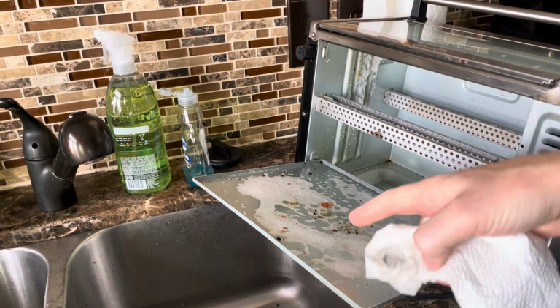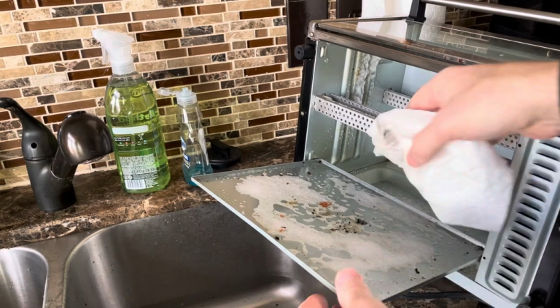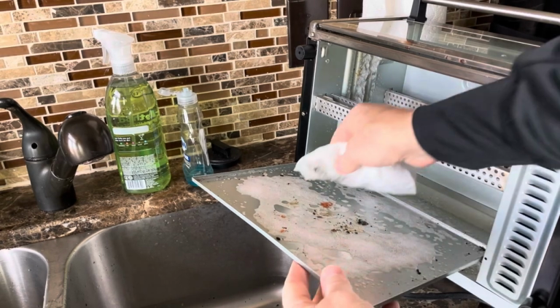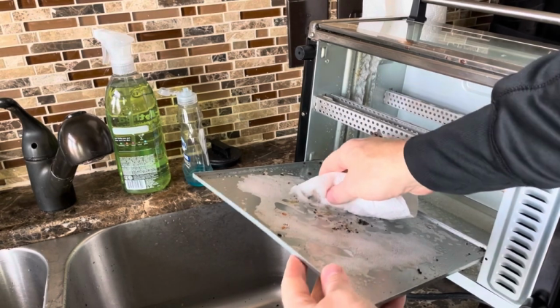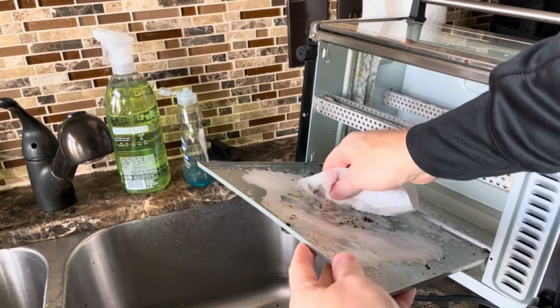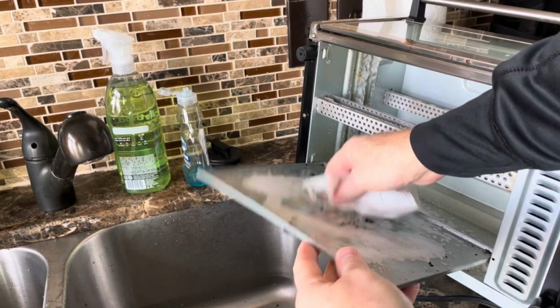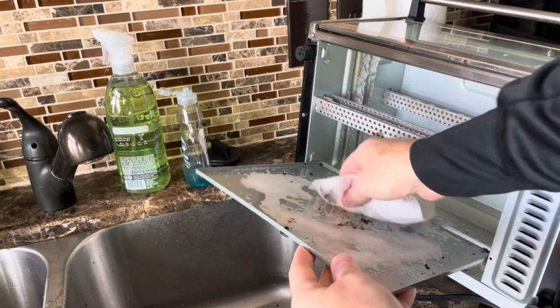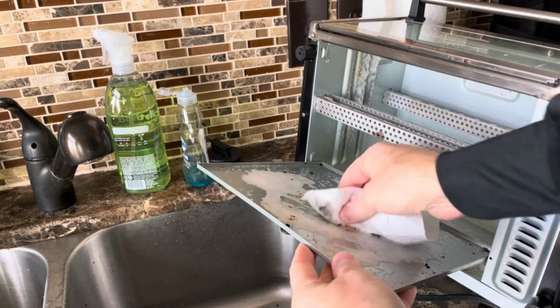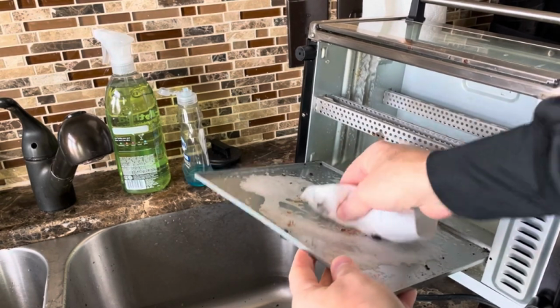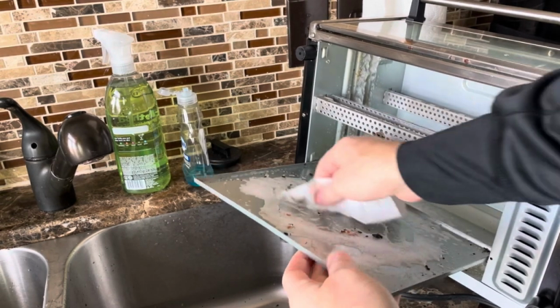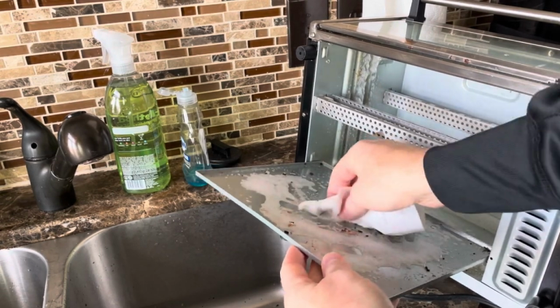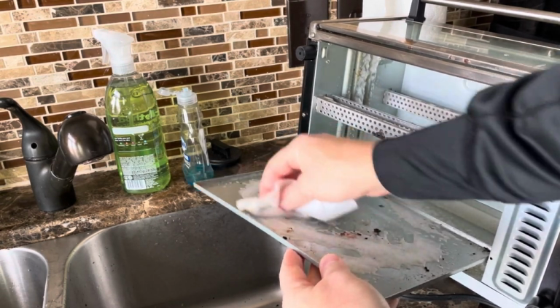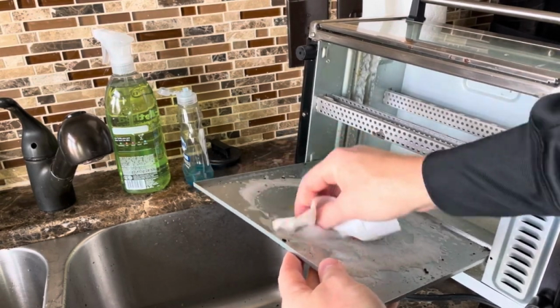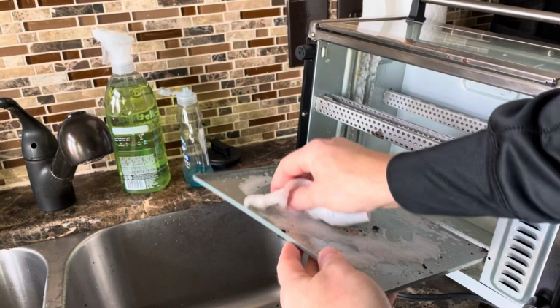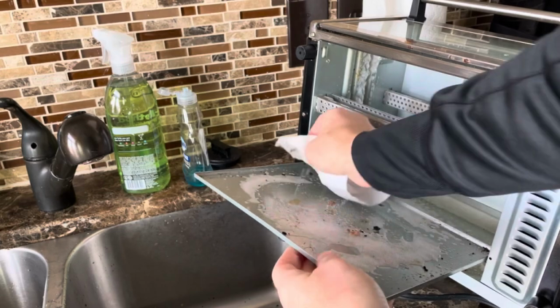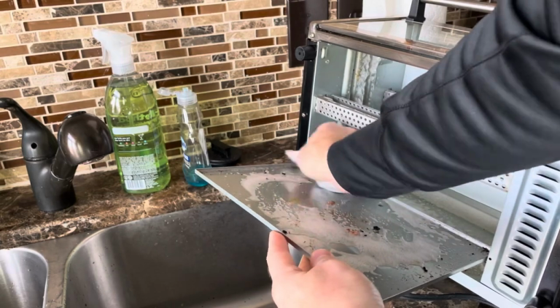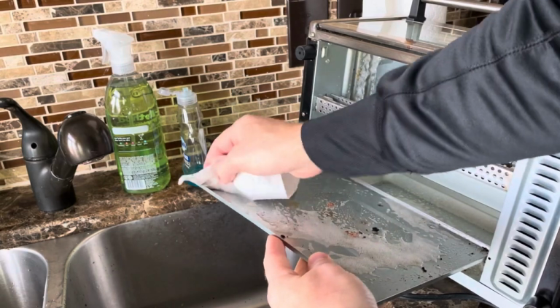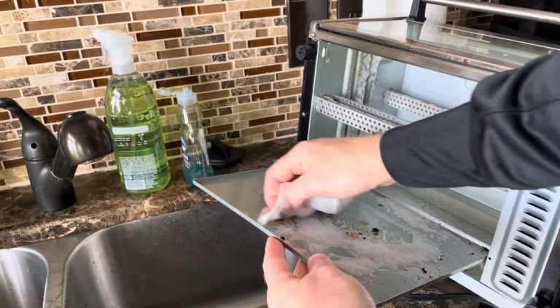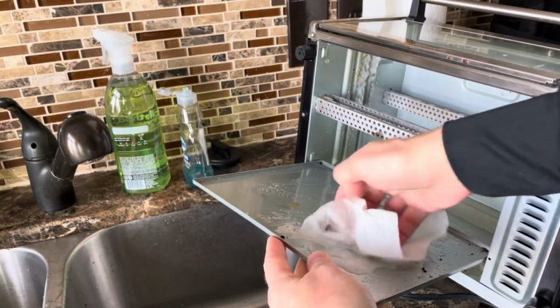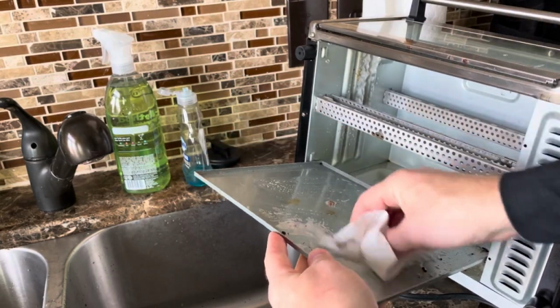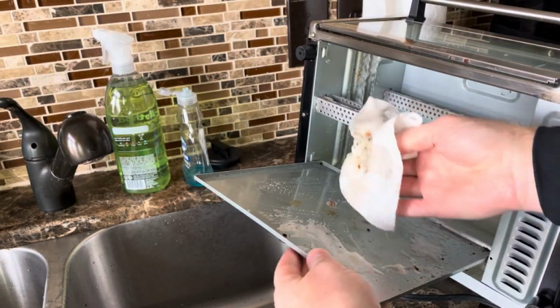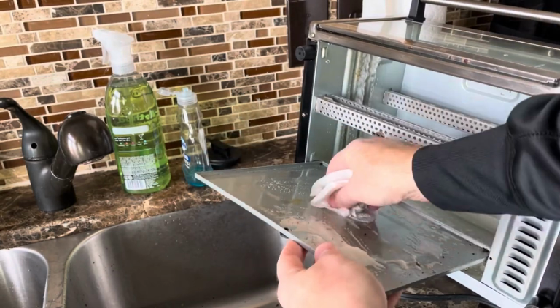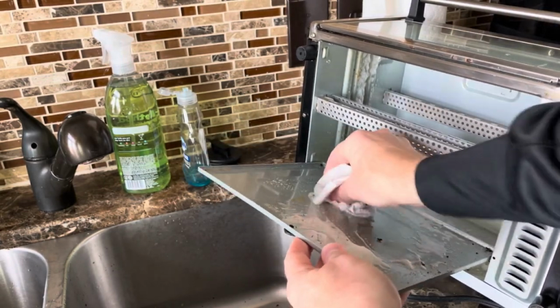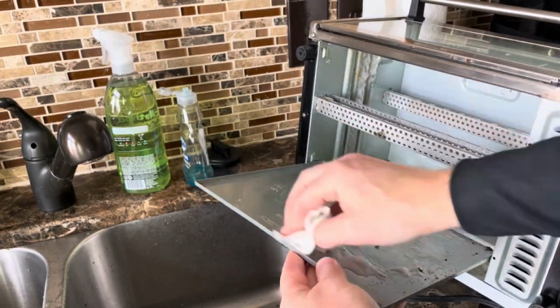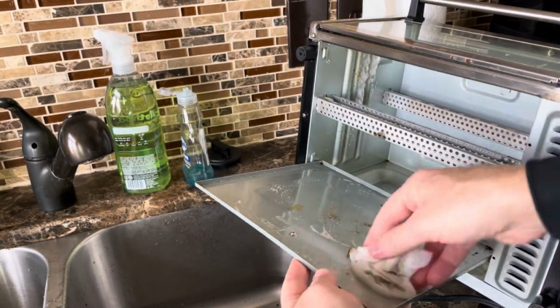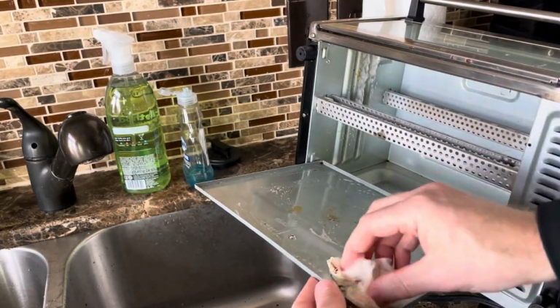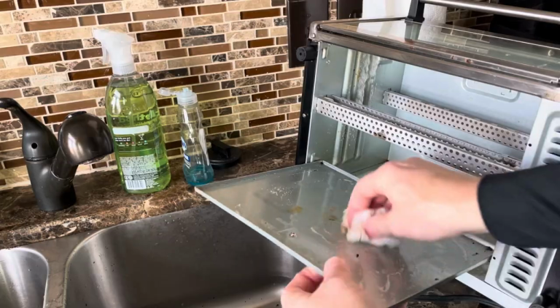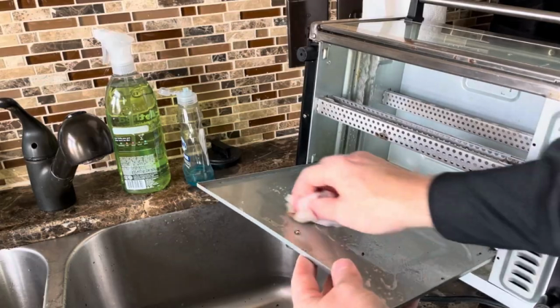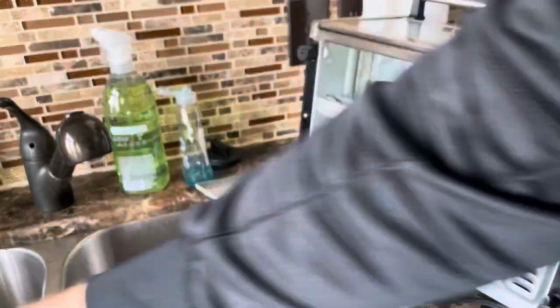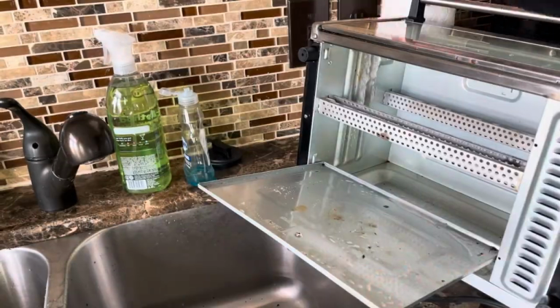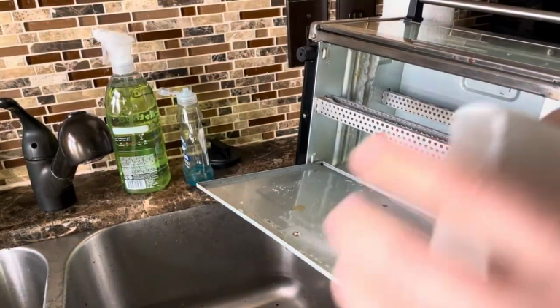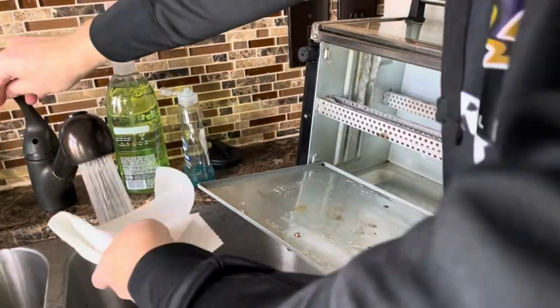We'll go ahead and tackle this and just wipe it off. It may need more than one spray down, but I'll speed it up here so you don't have to sit through the whole thing.